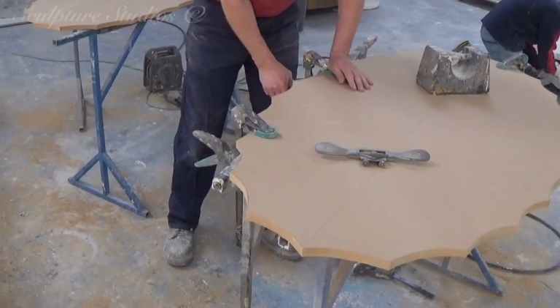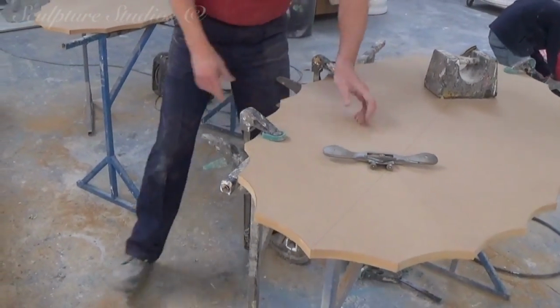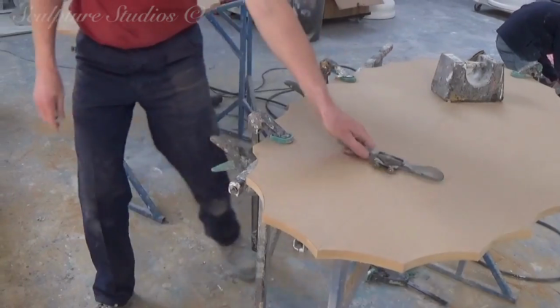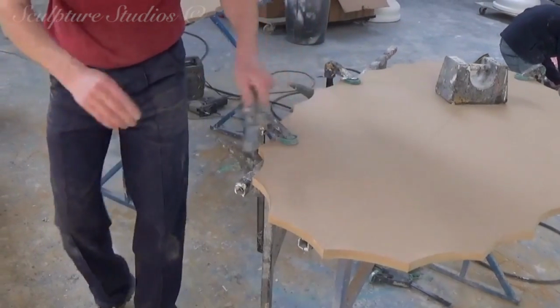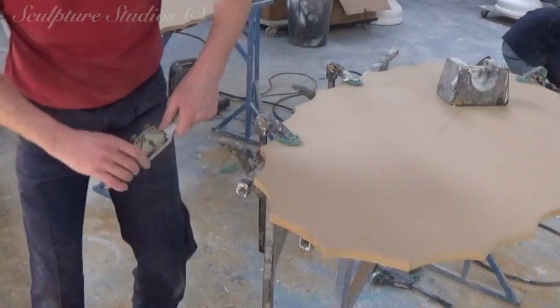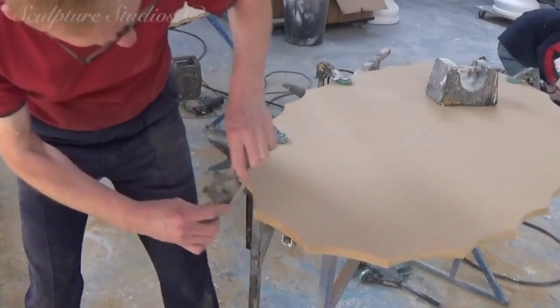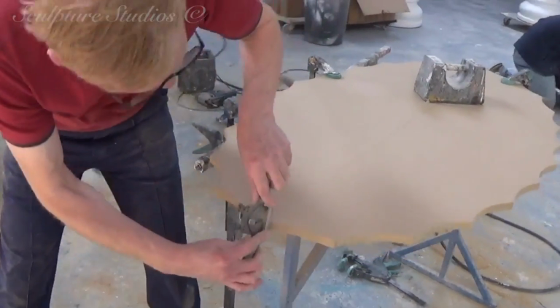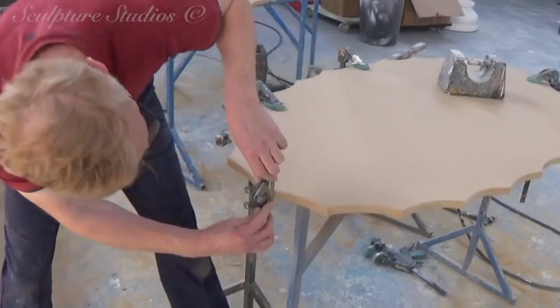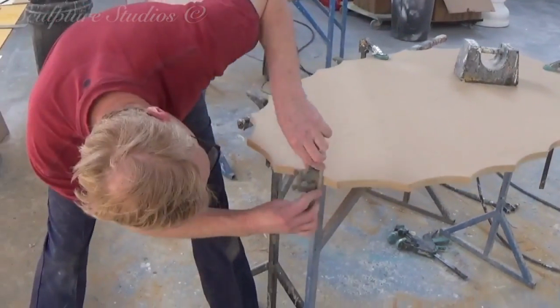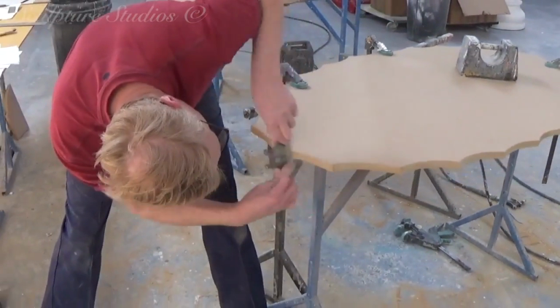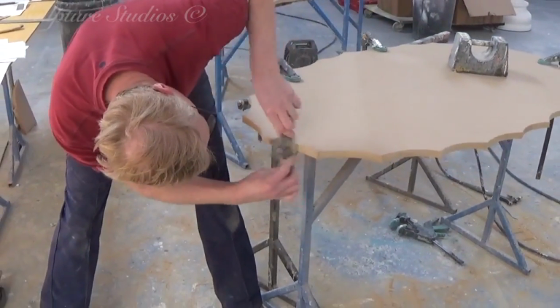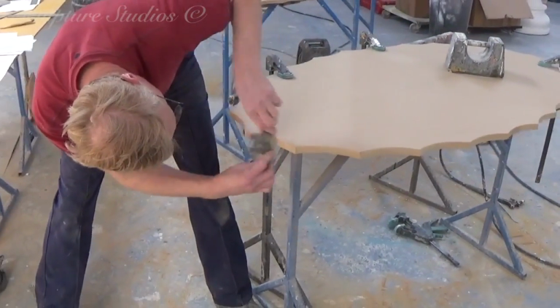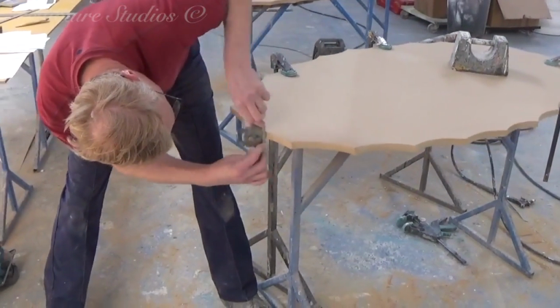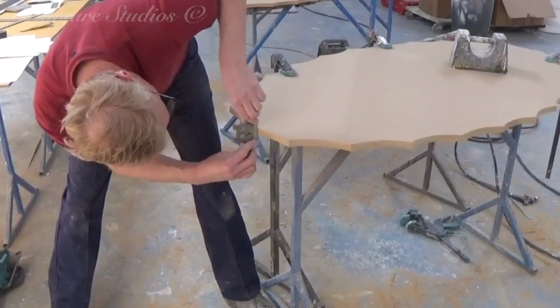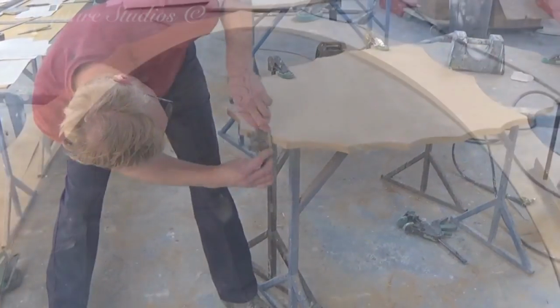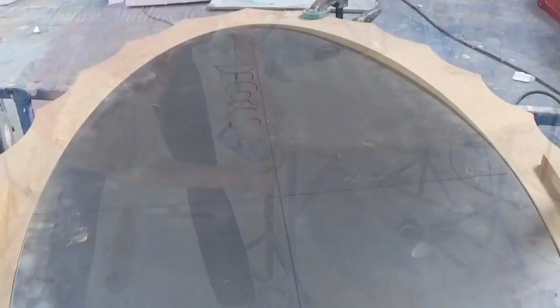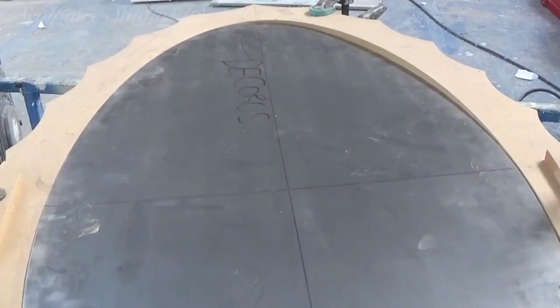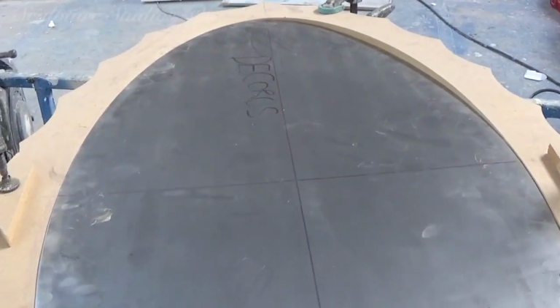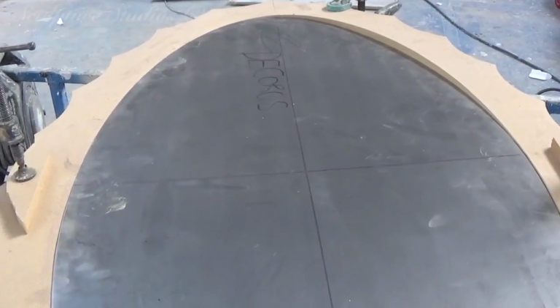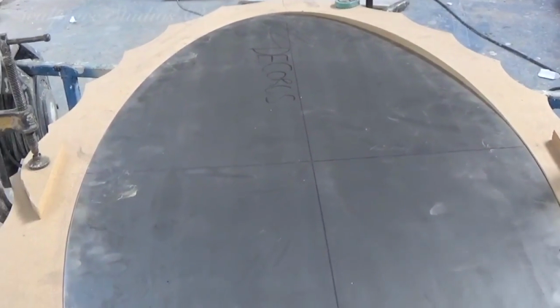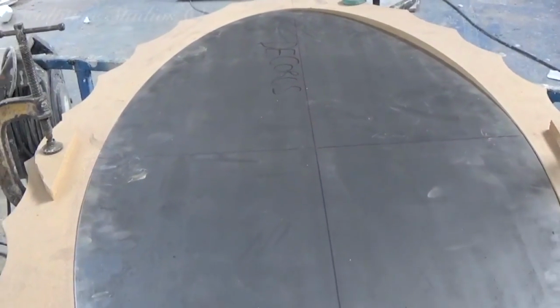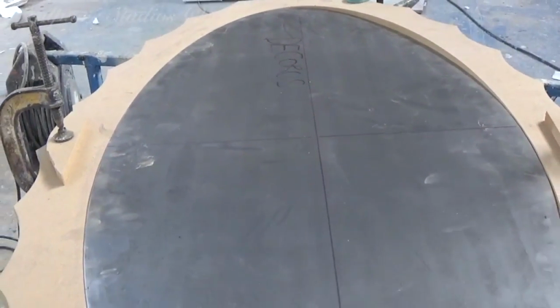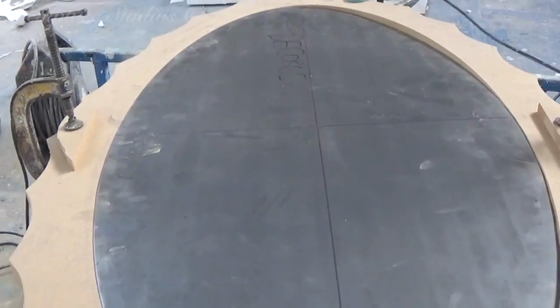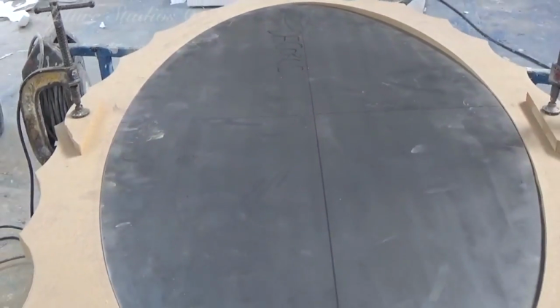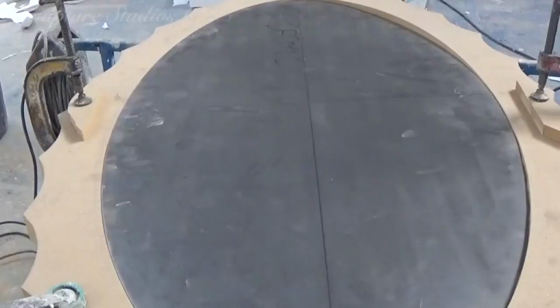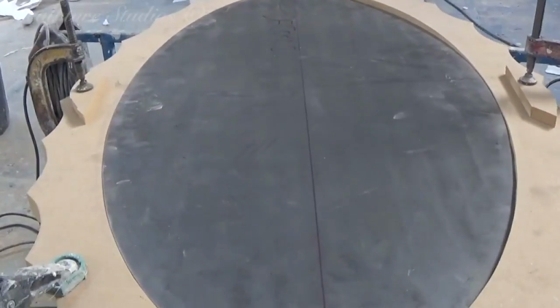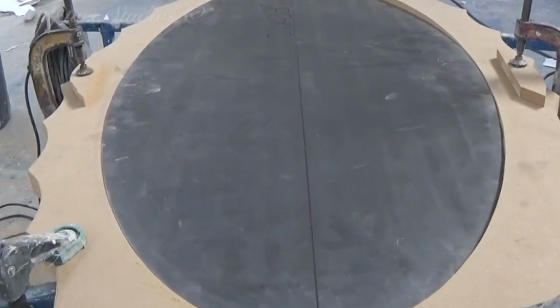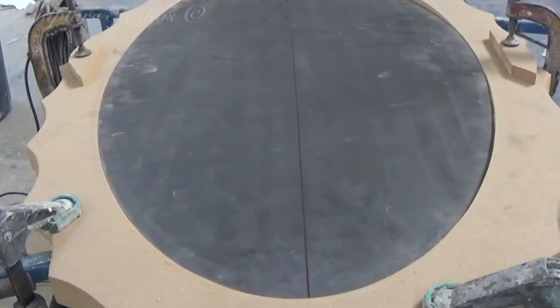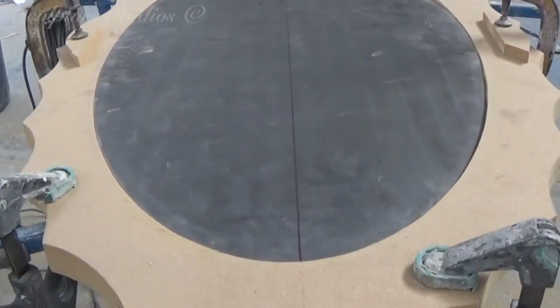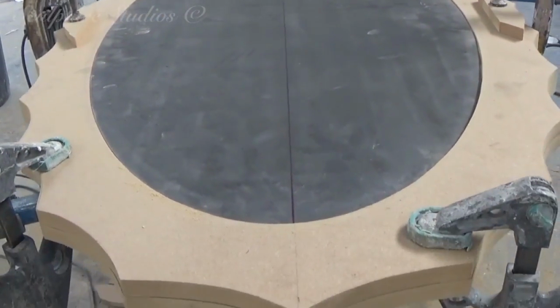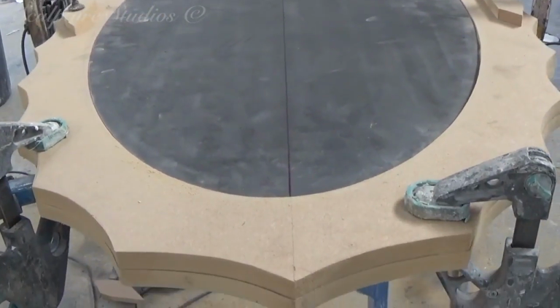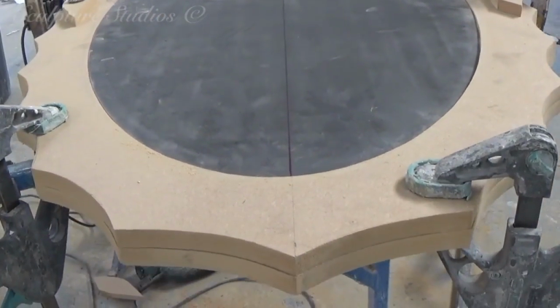The top of the table is going to have a dropped surface in the centre. Now this can simply be part of the finished look, or it could be so the client can add an insert of a stone or veneer of some kind for a different desired finish depending on who's placing an order.